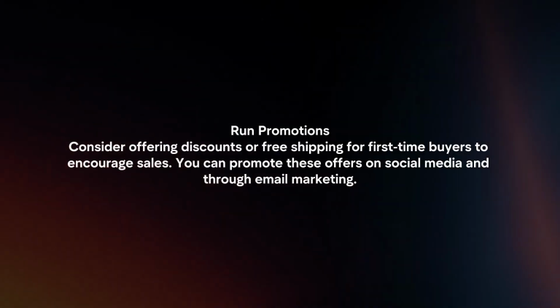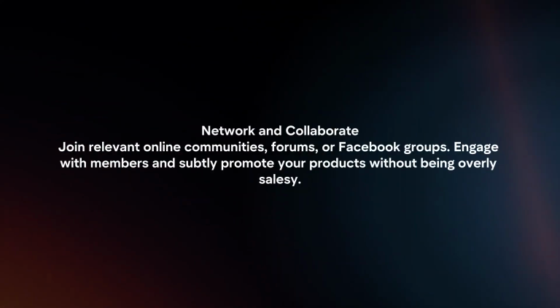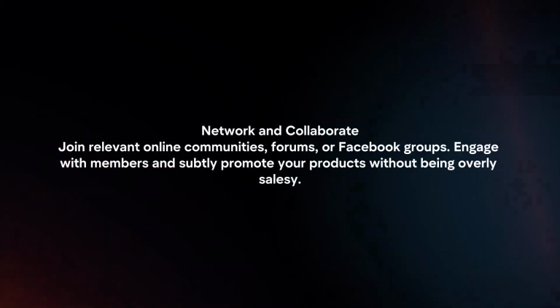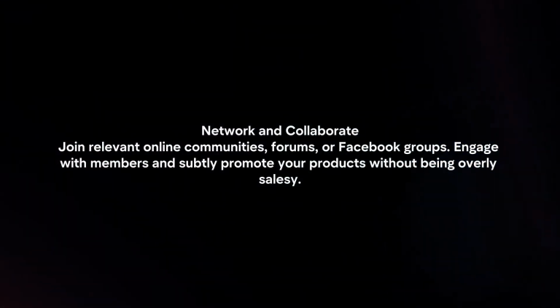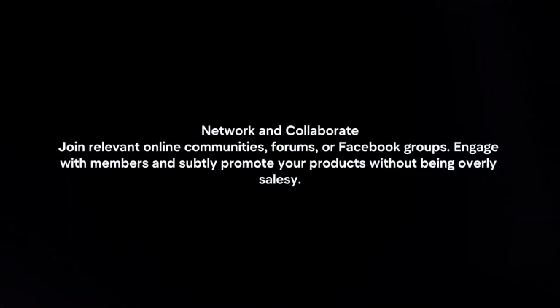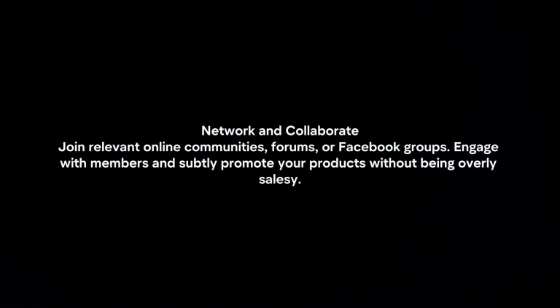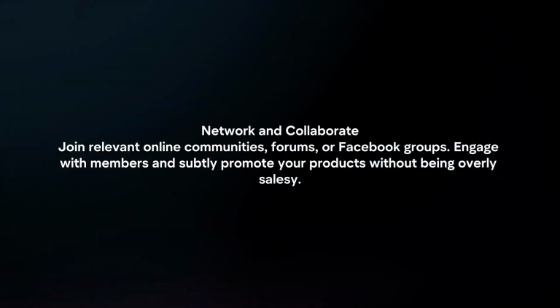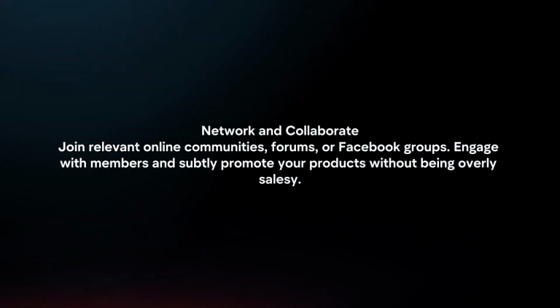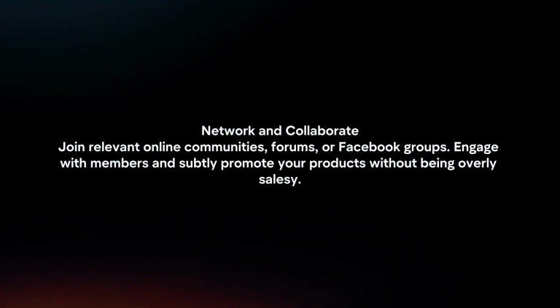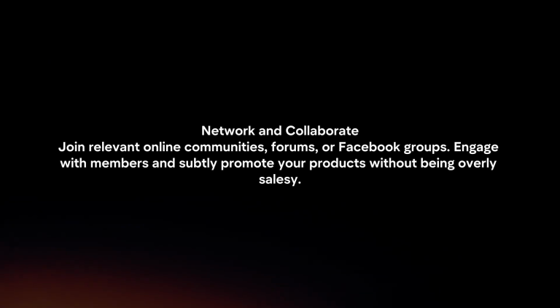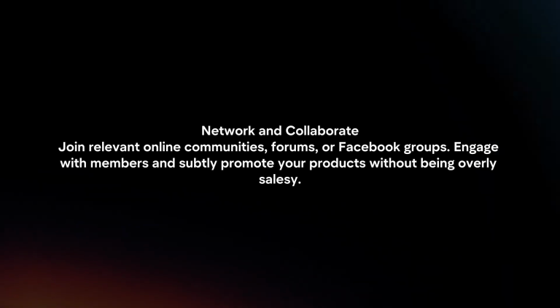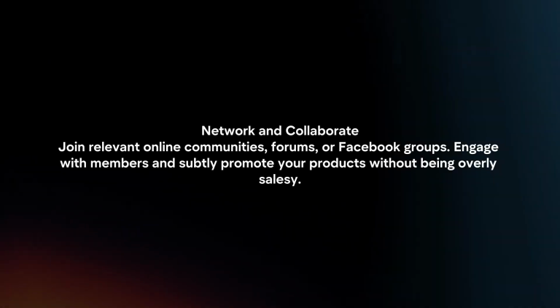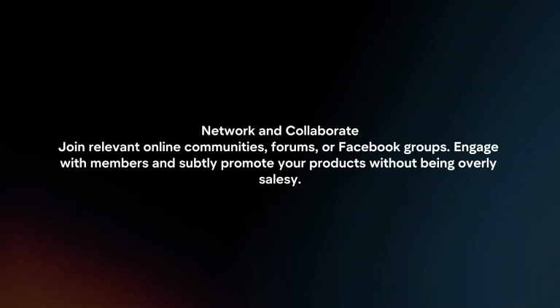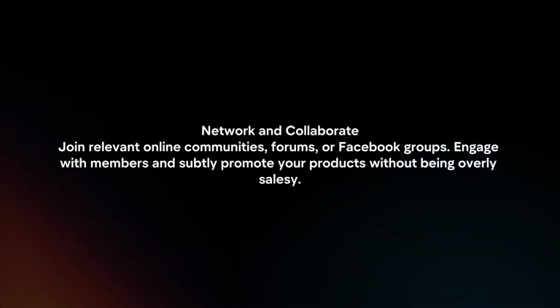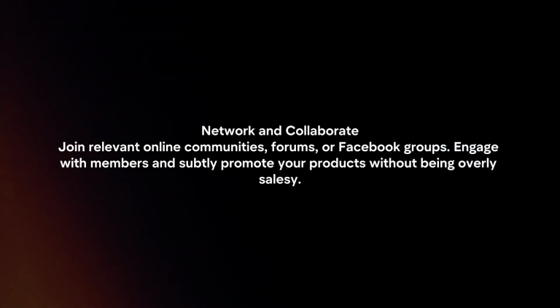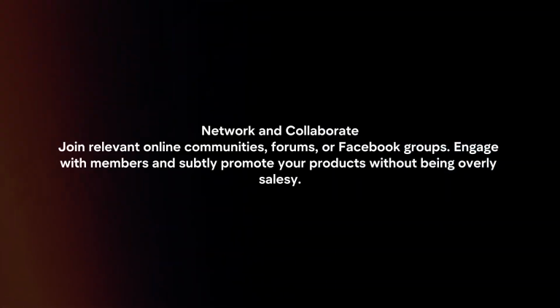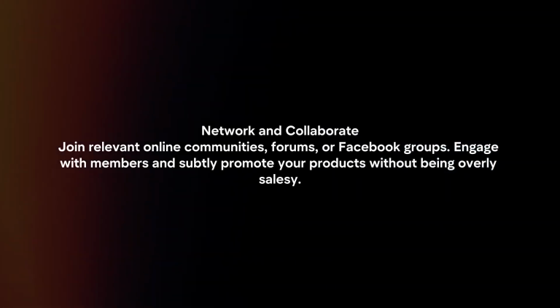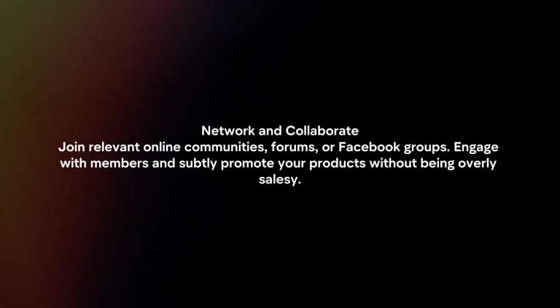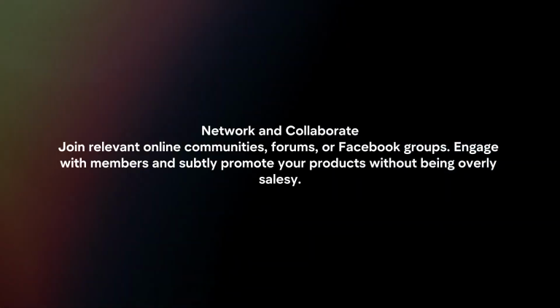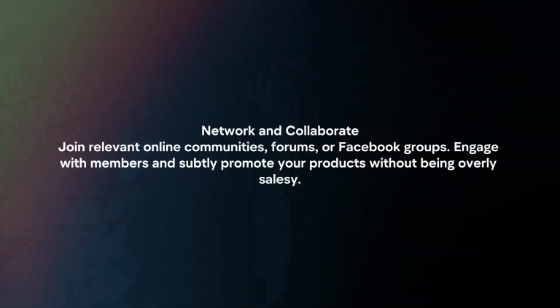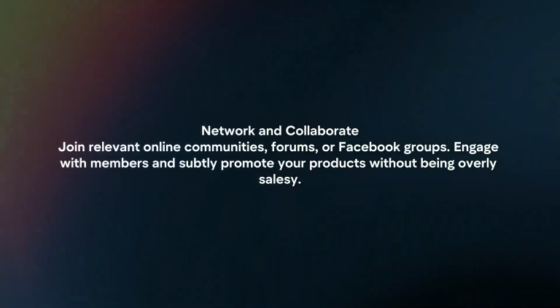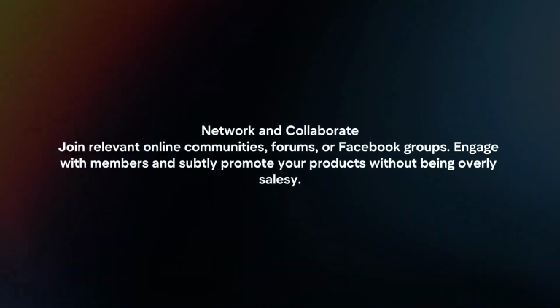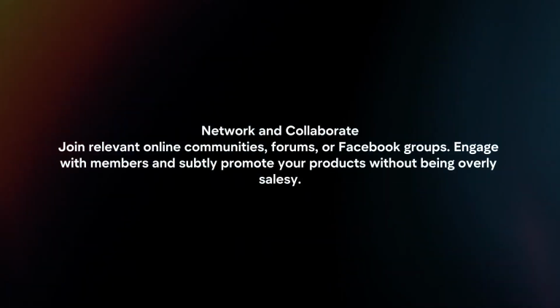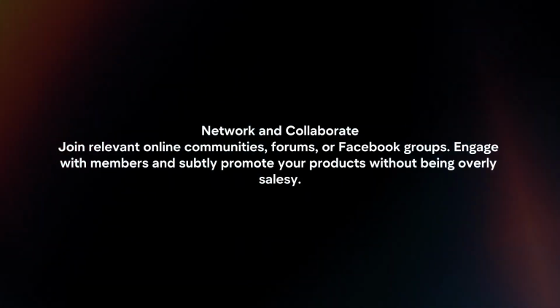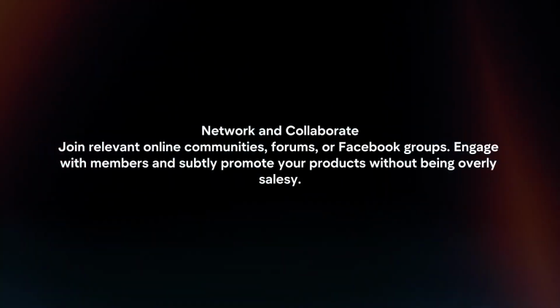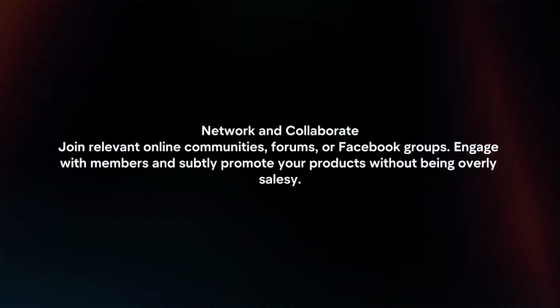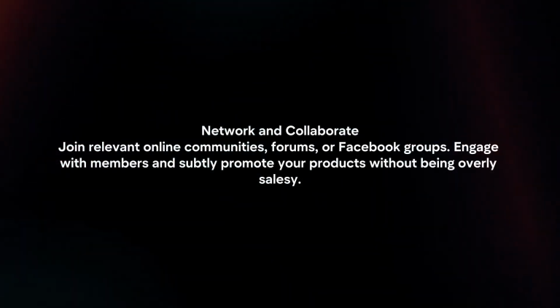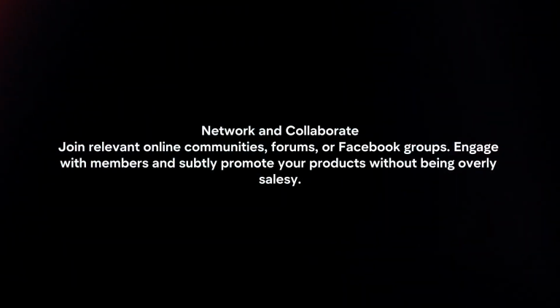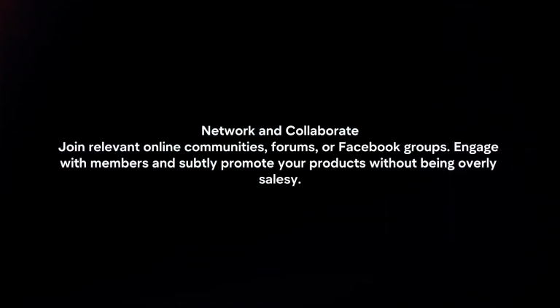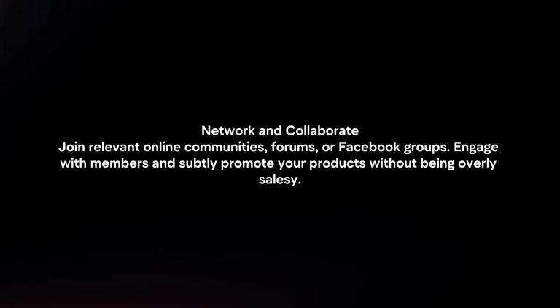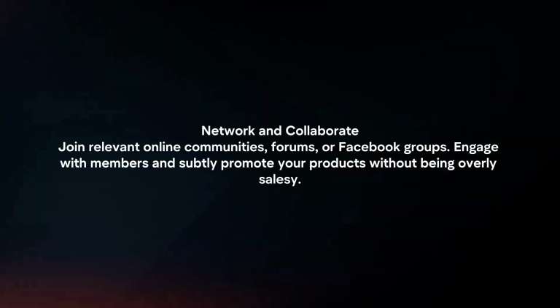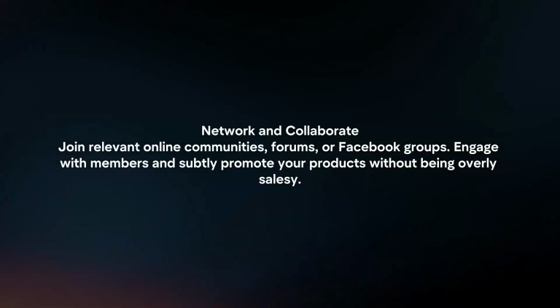Network and collaborate. Join relevant online communities, forums or Facebook groups. Engage with members and subtly promote your products without being overly salesy.